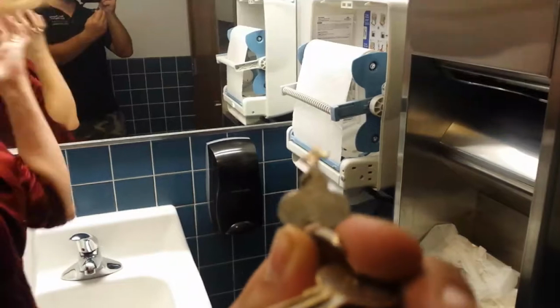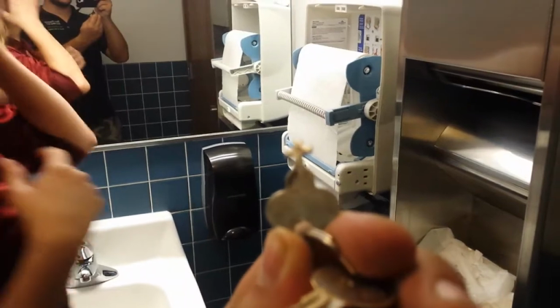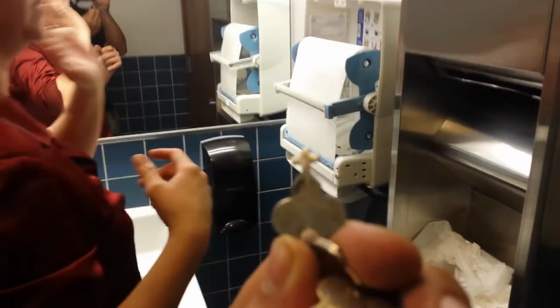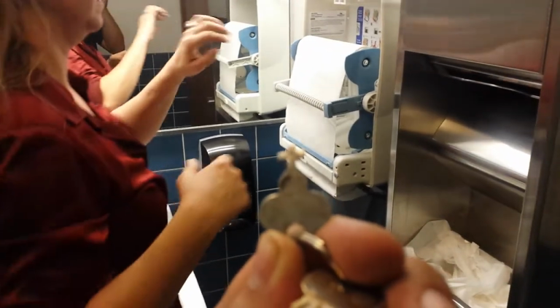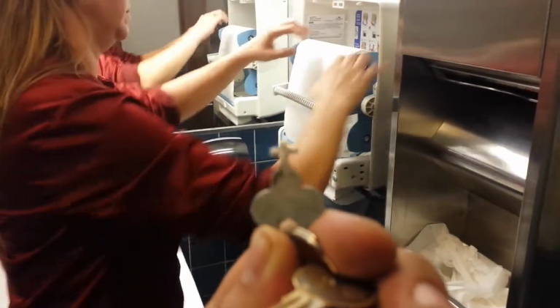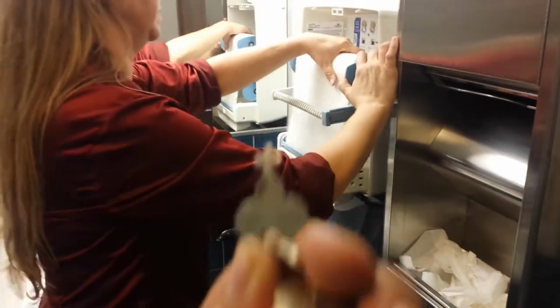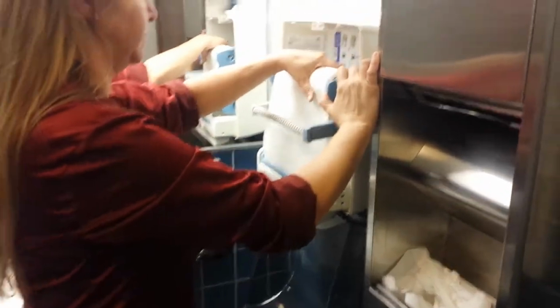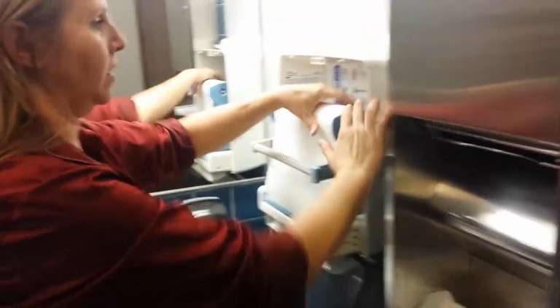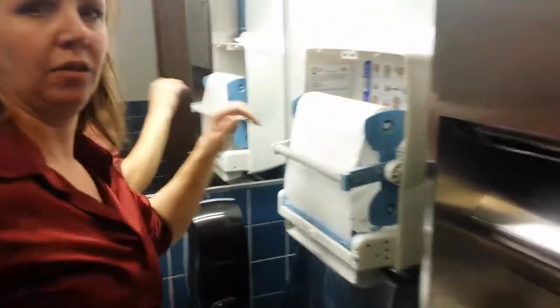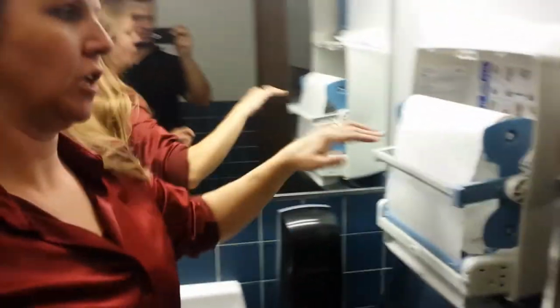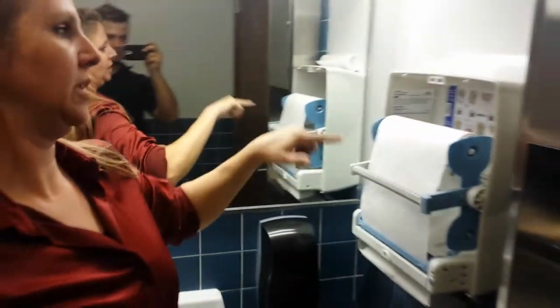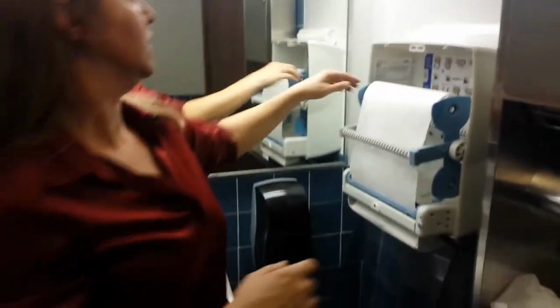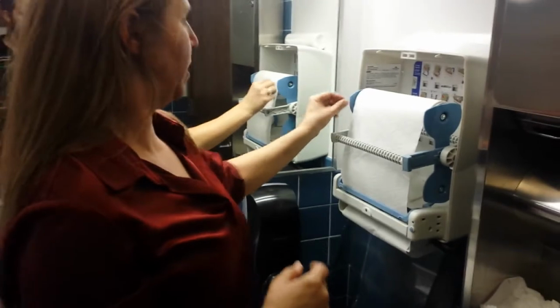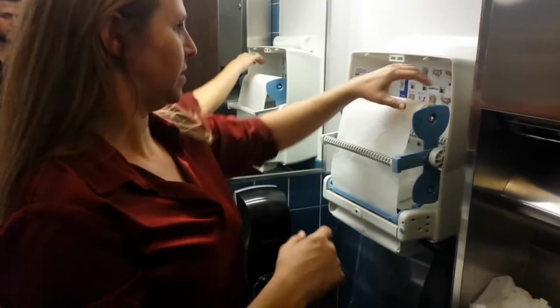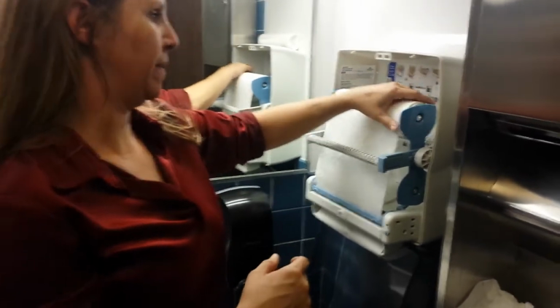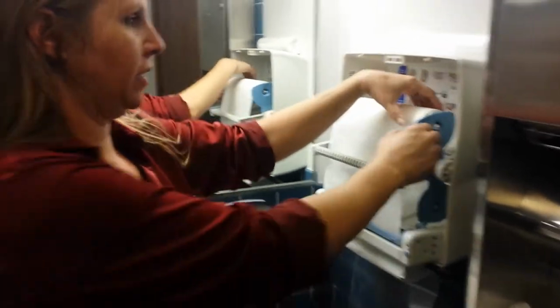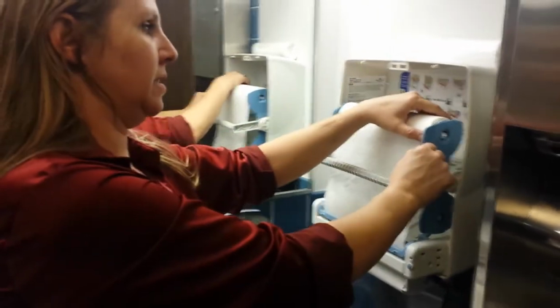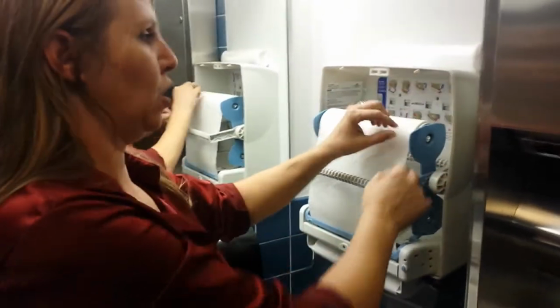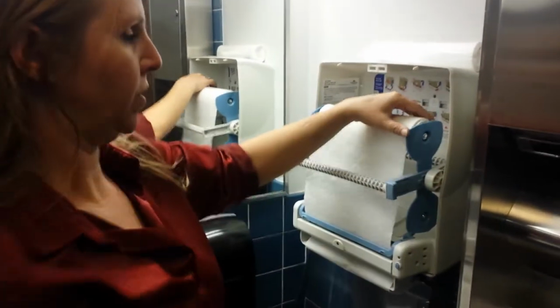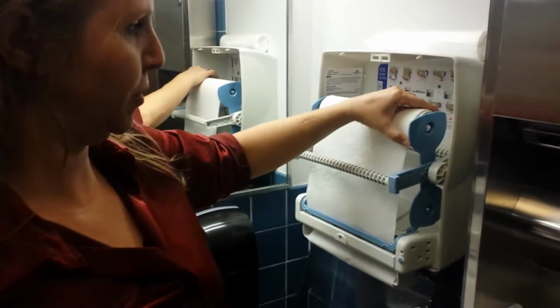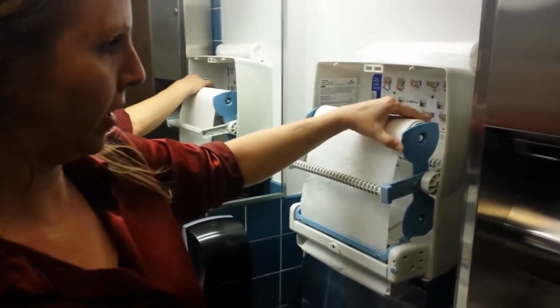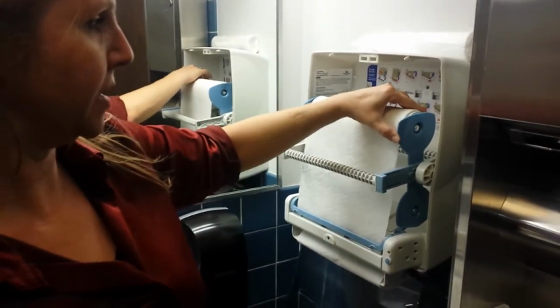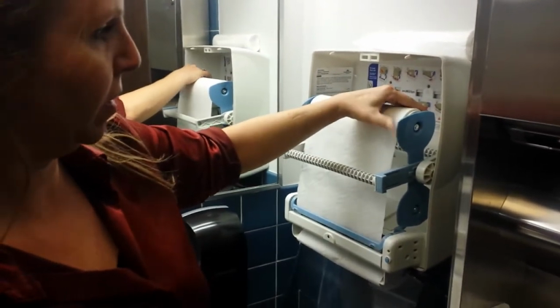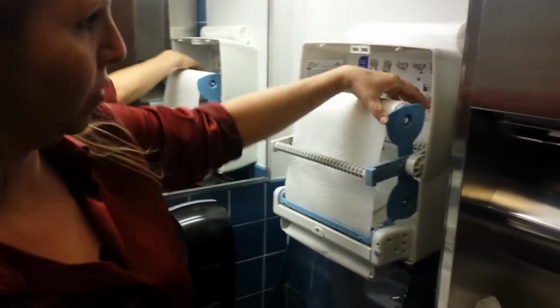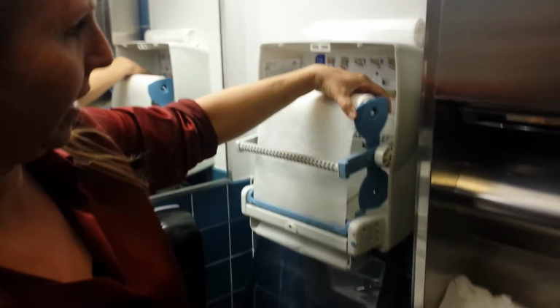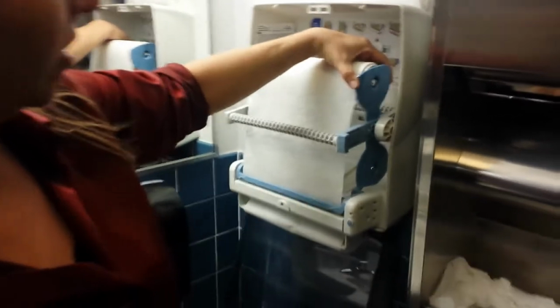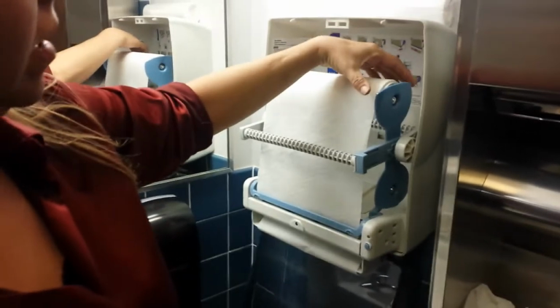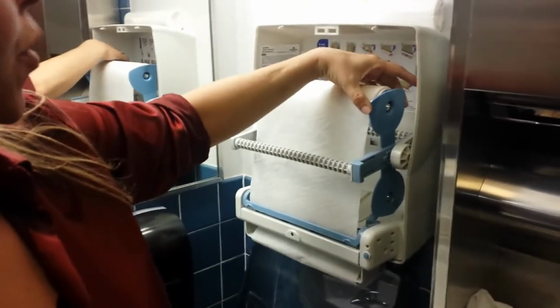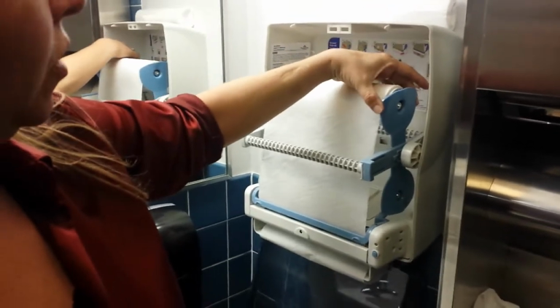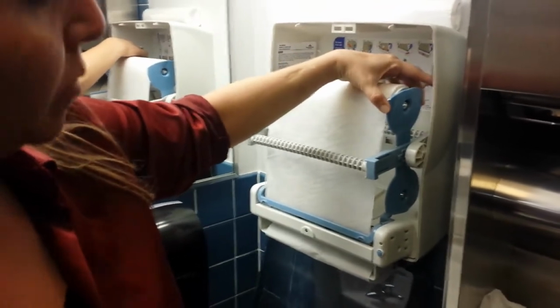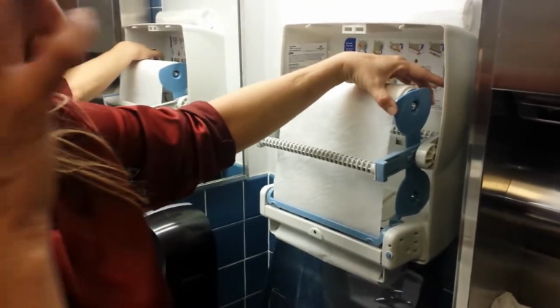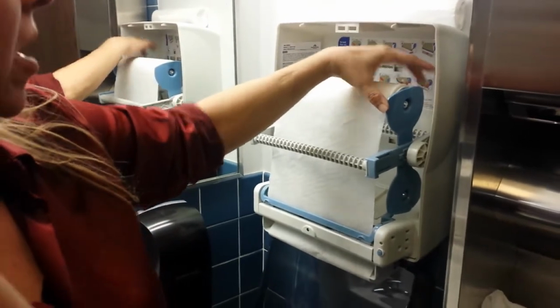This key unlocks it. In order to change these, once the paper gets lower than this blue guard — and it has to be below right here at this point — then you can move it down to the bottom.